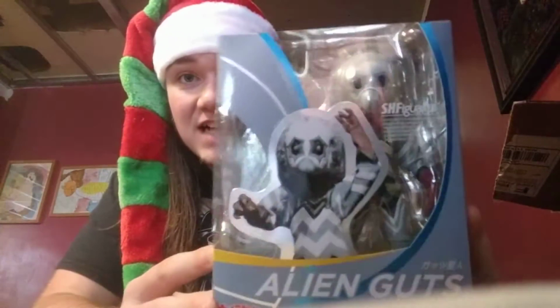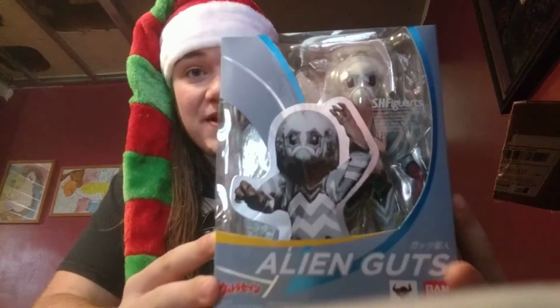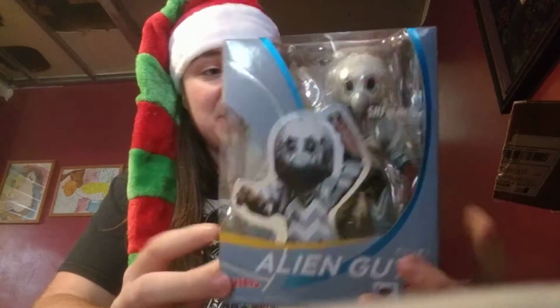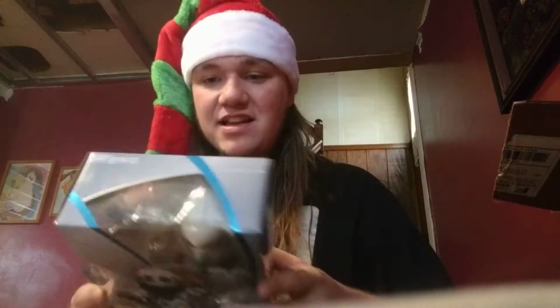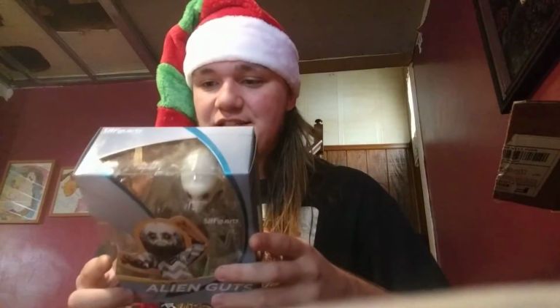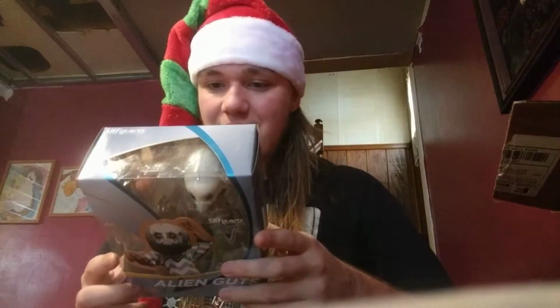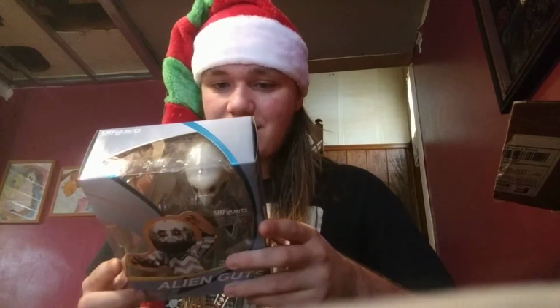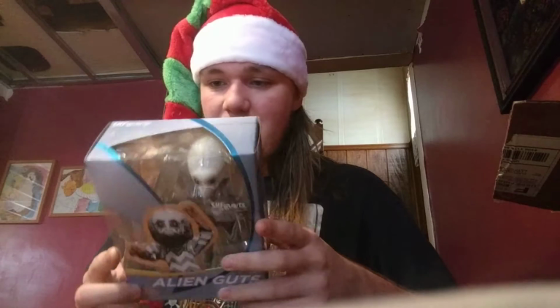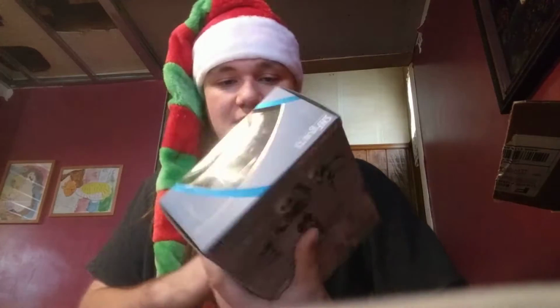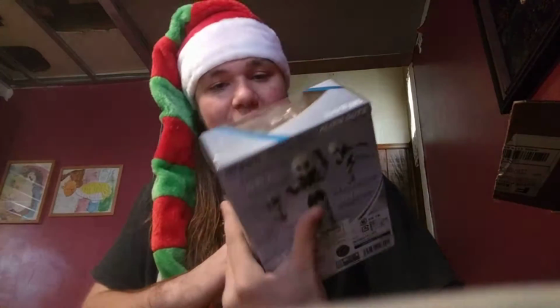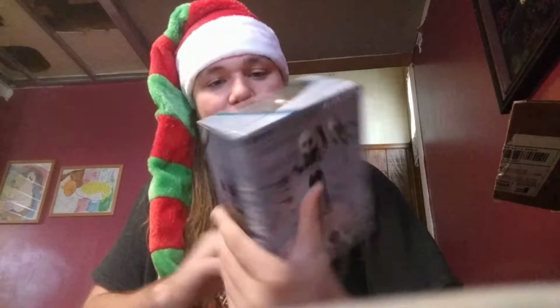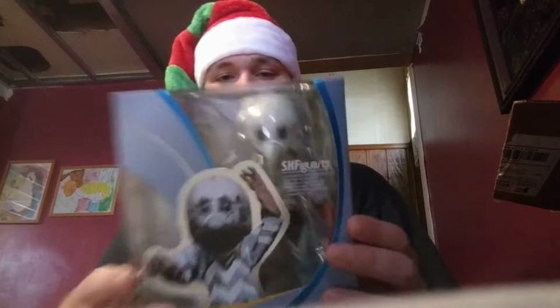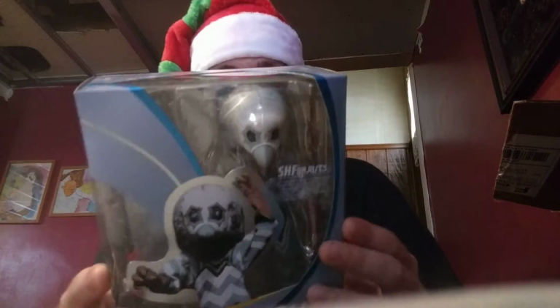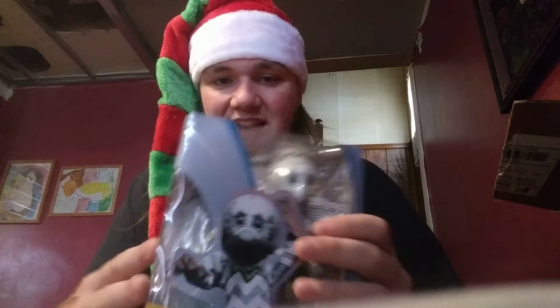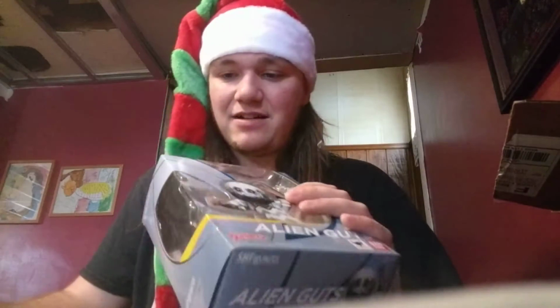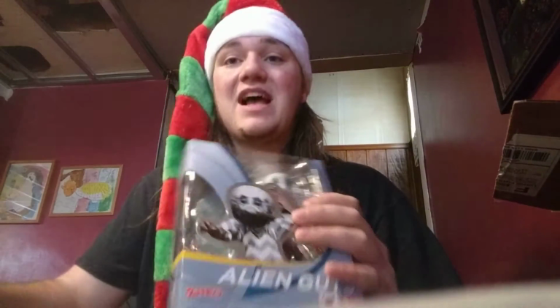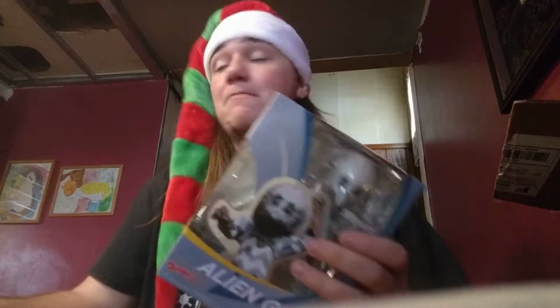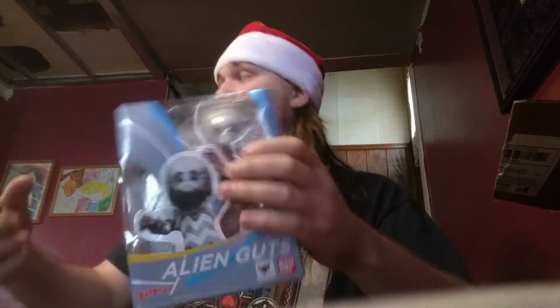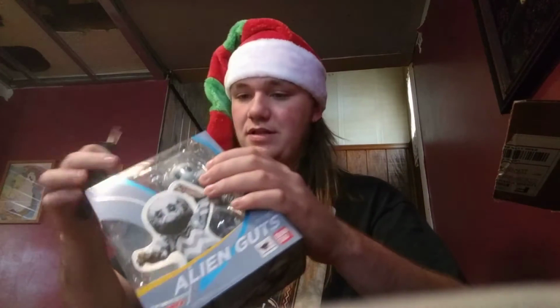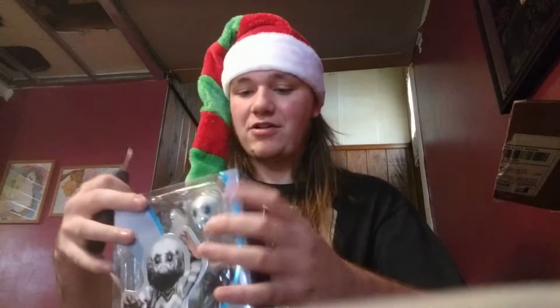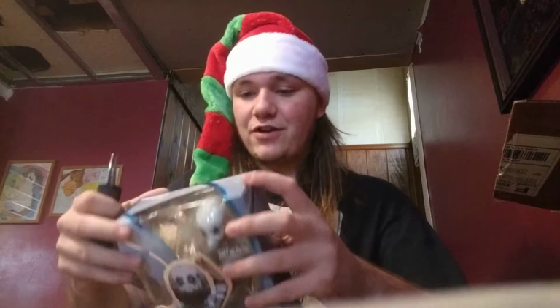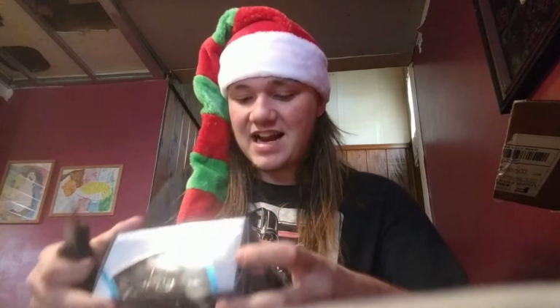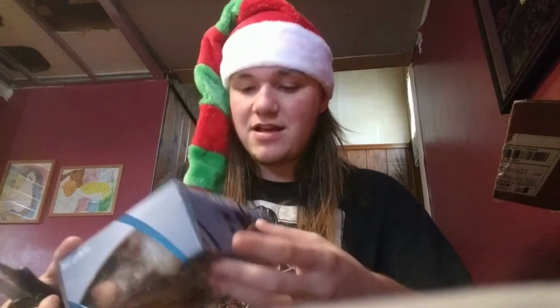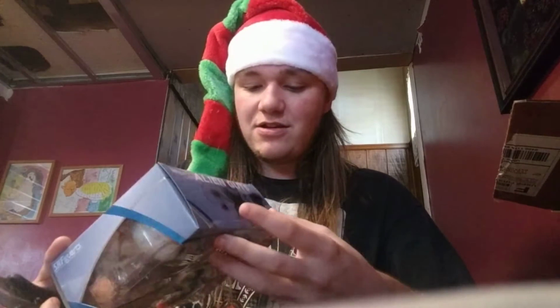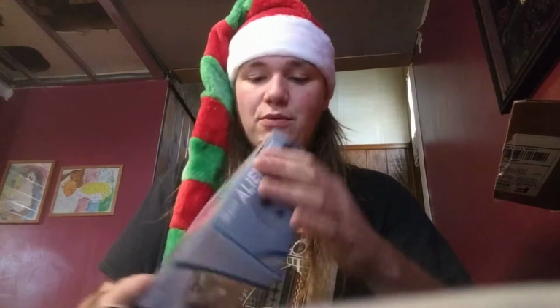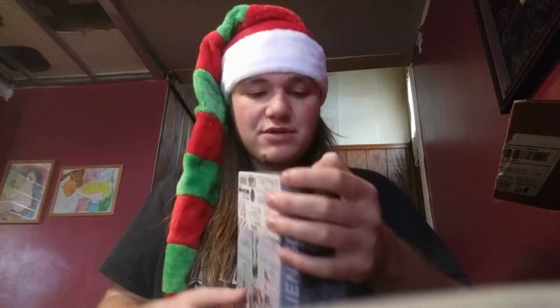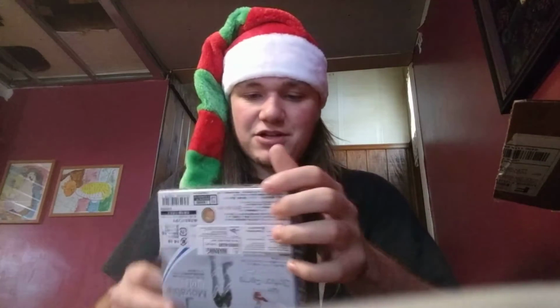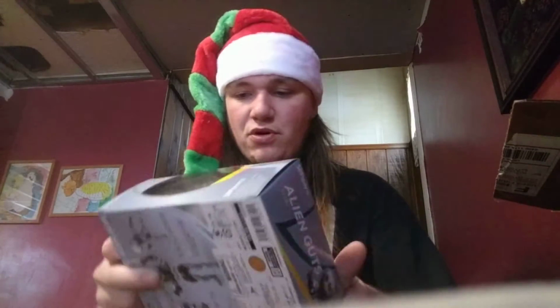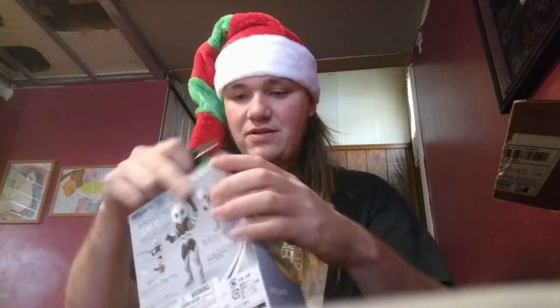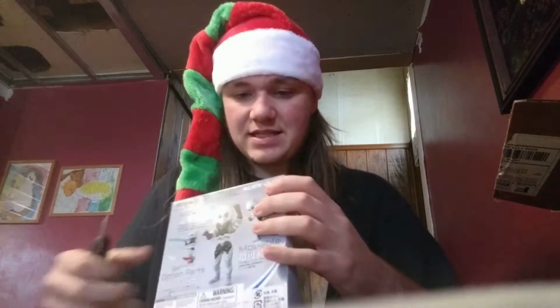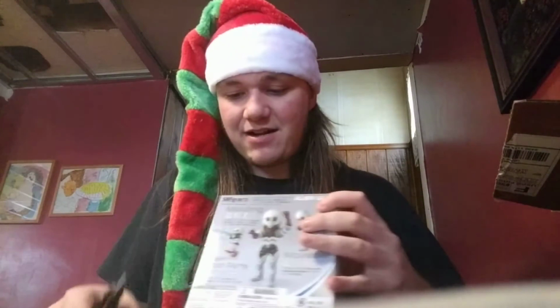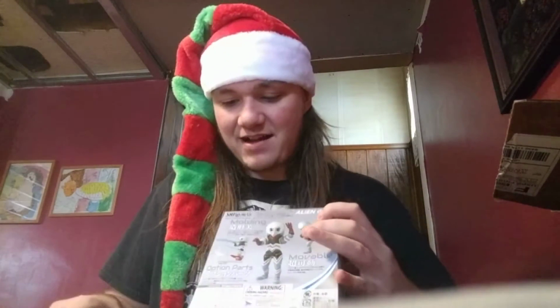SH Figure Arts Alien Guts — another Ultra 7 alien that I got as an upgrade for the Spark Doll version that I don't really use that much anymore. So let's get it out of the box.